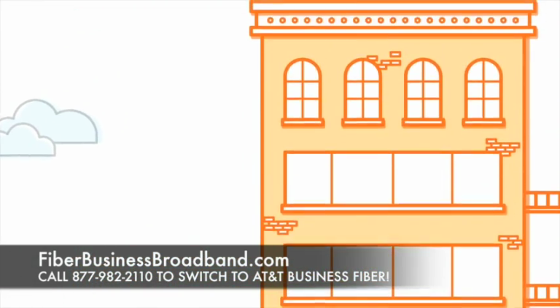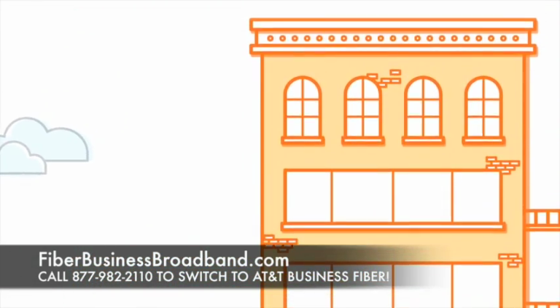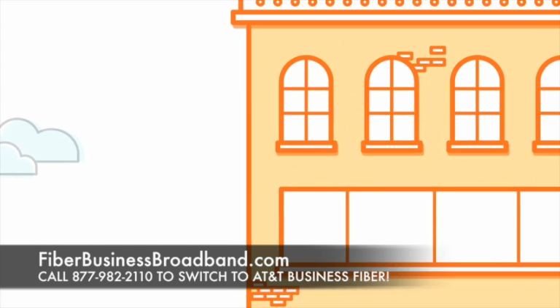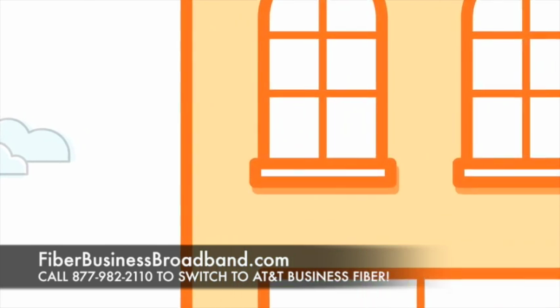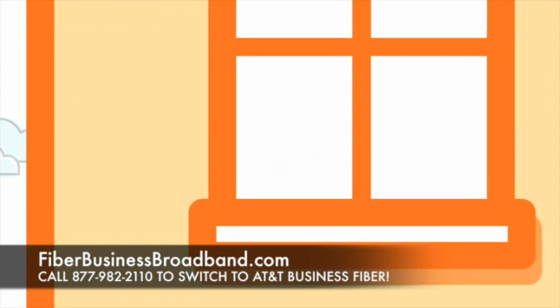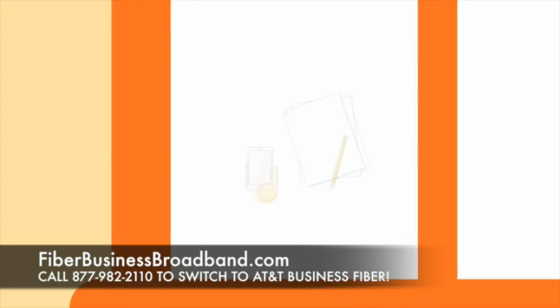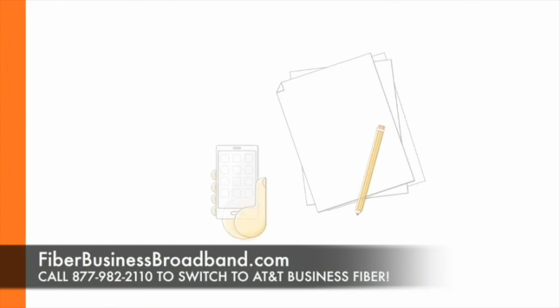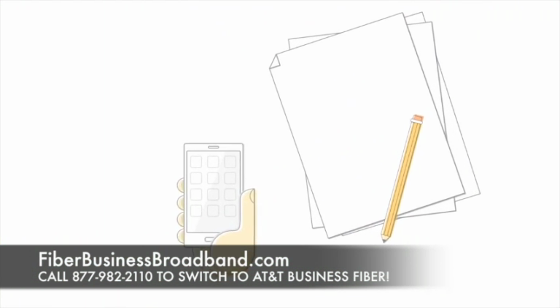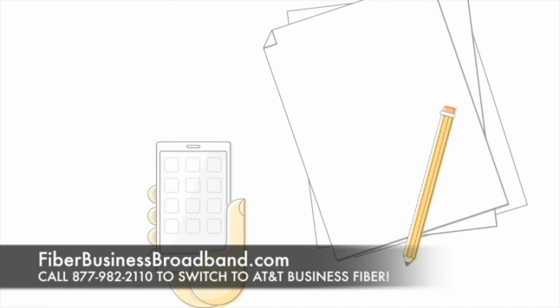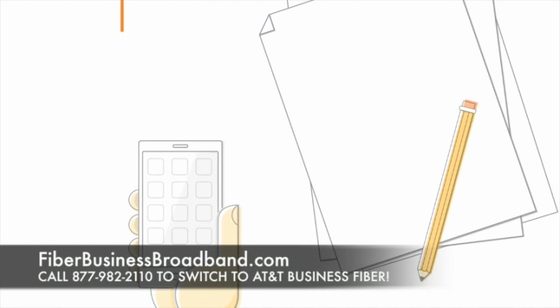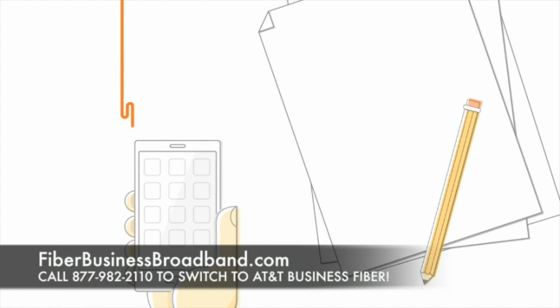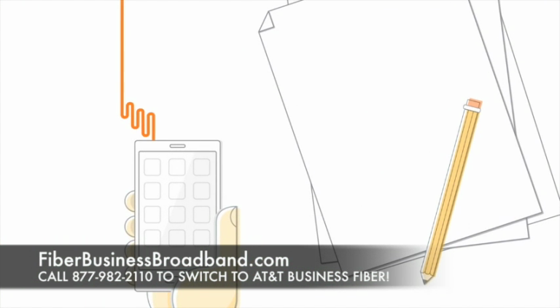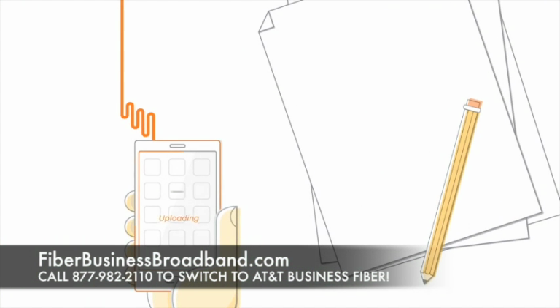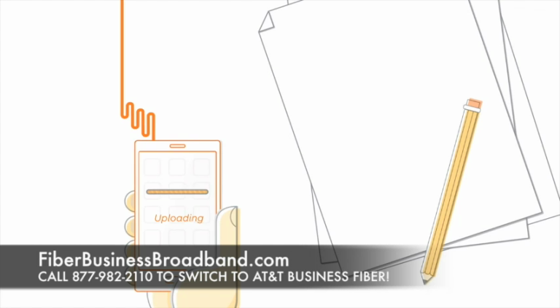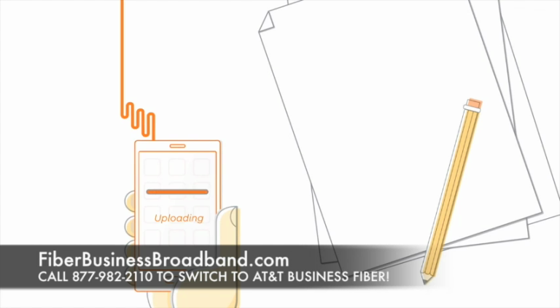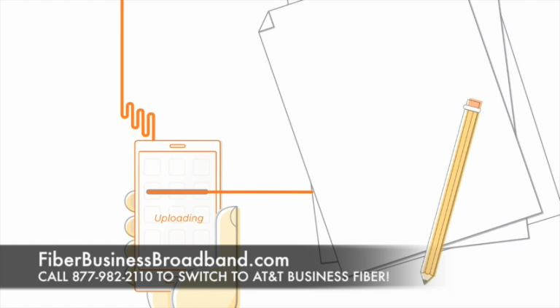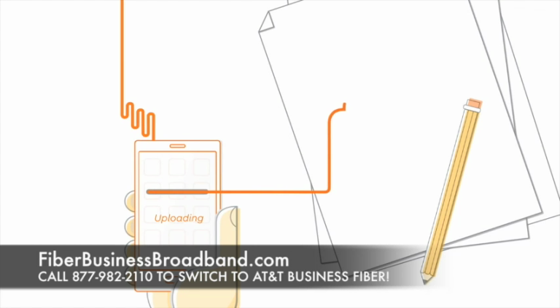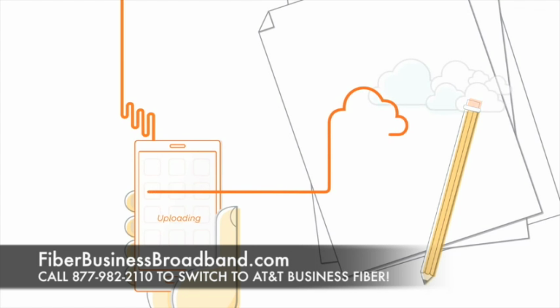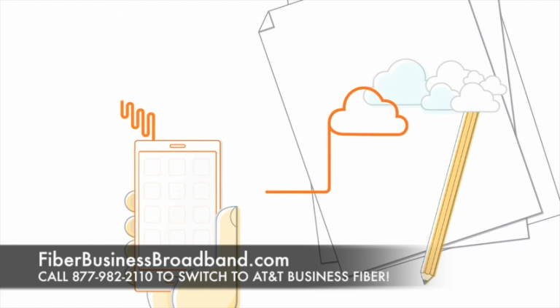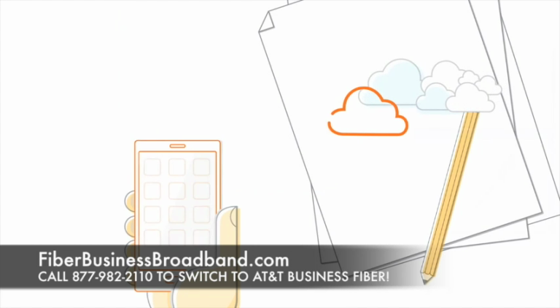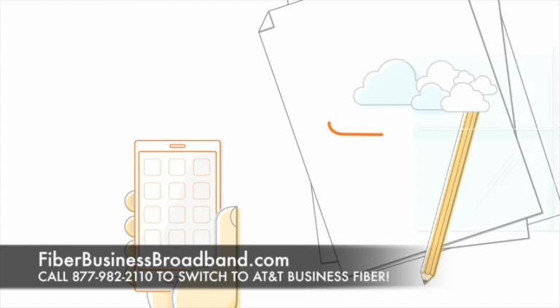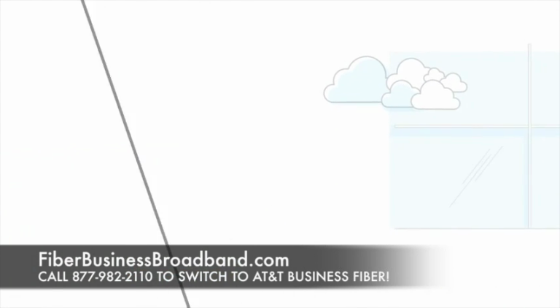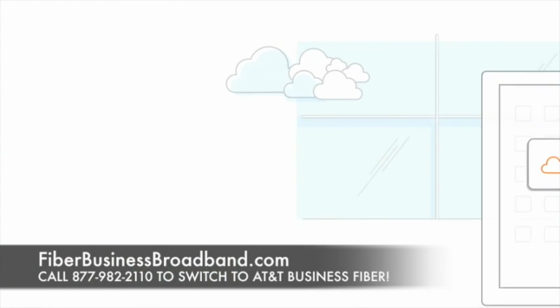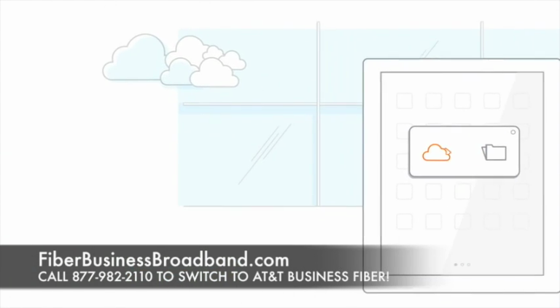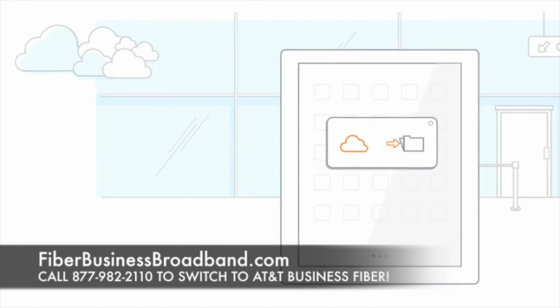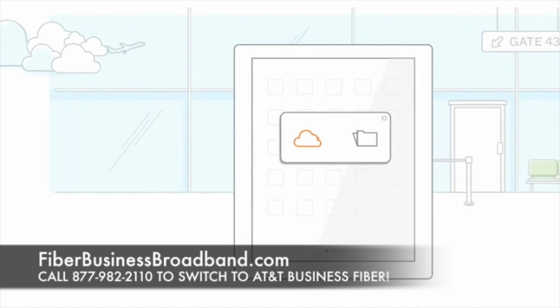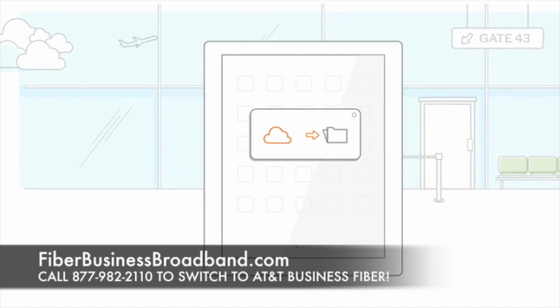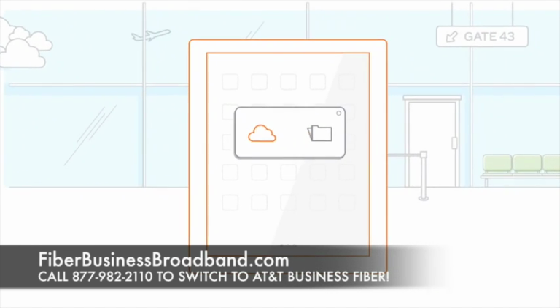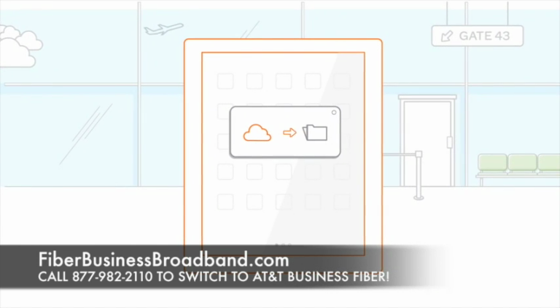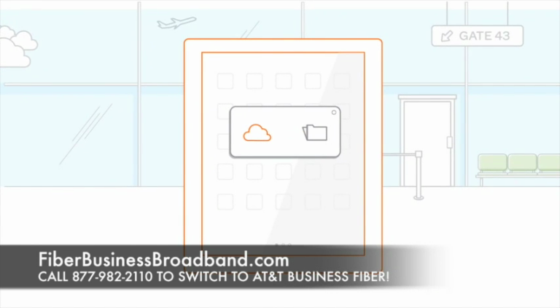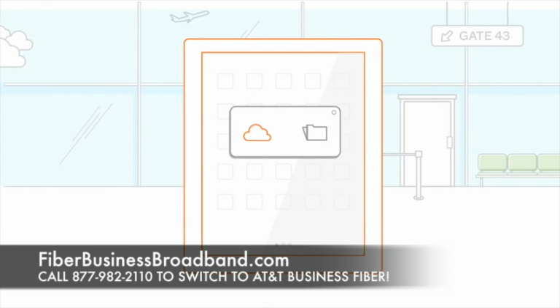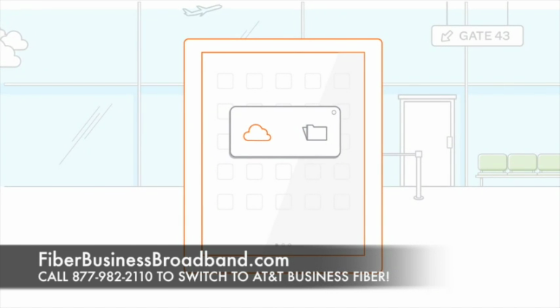Fiber-based broadband speeds in AT&T fiber-ready buildings are up to 100 times faster than traditional copper-based broadband speeds. You'll be able to download and upload large data files and images at the same speeds, and share large files with employees in other locations.